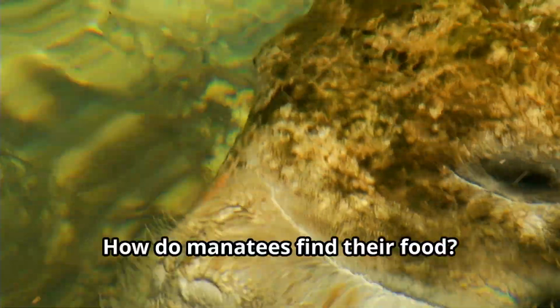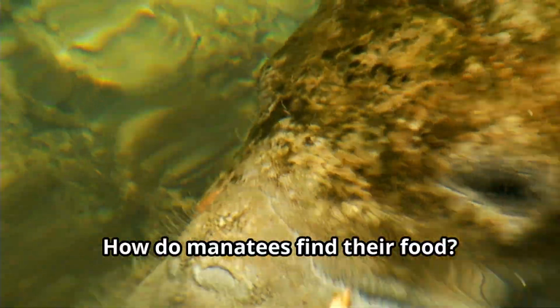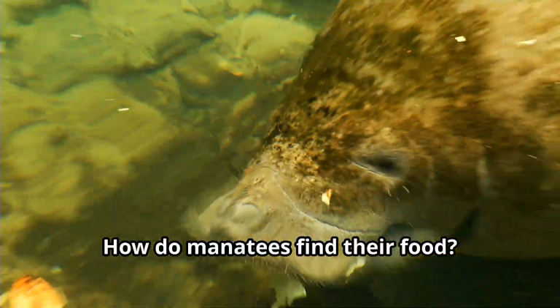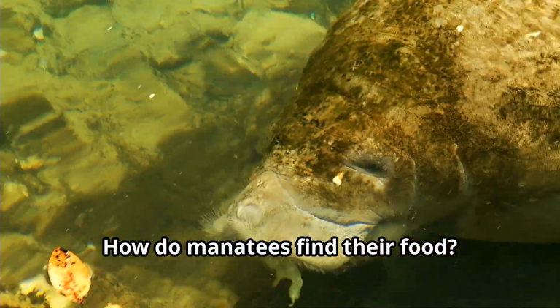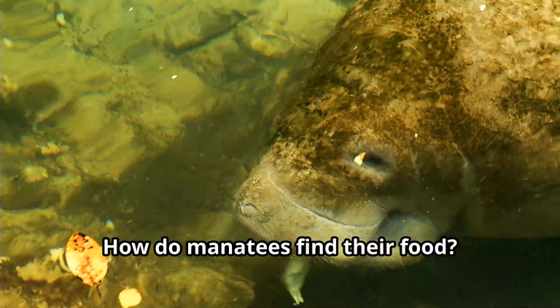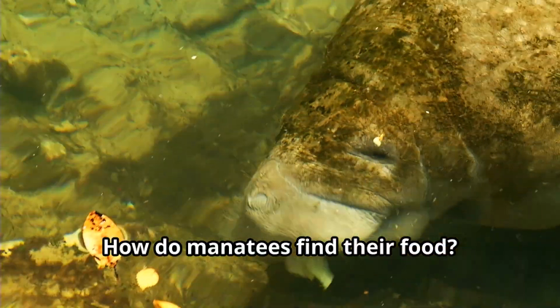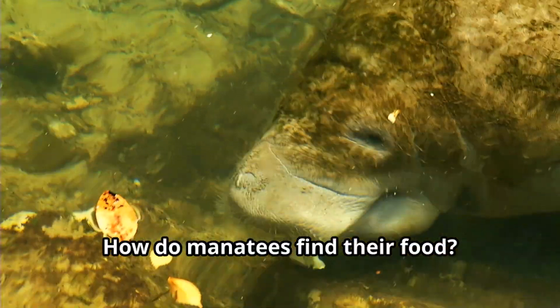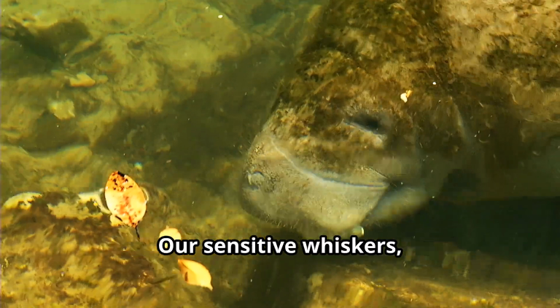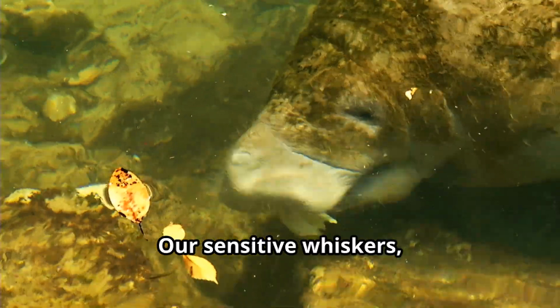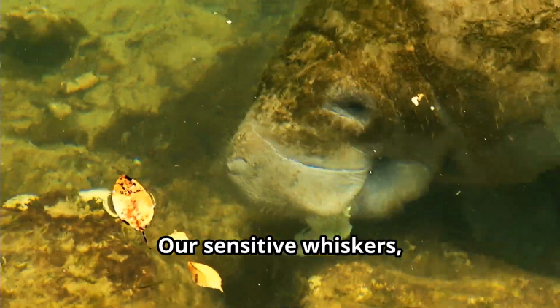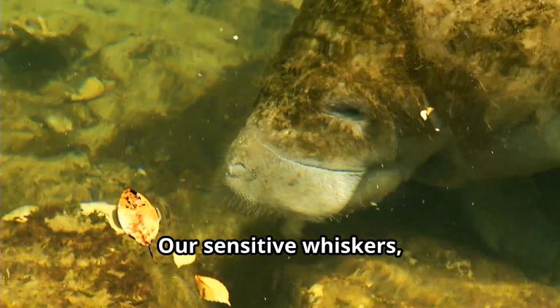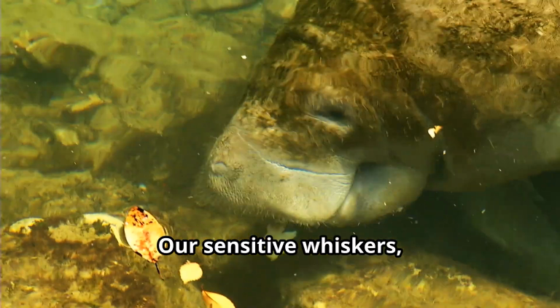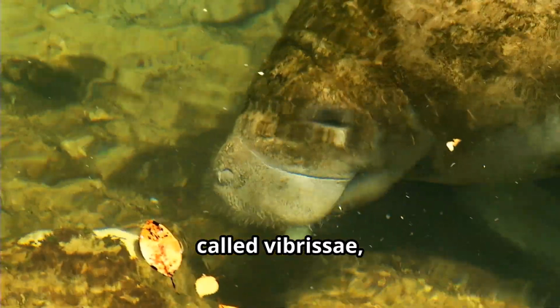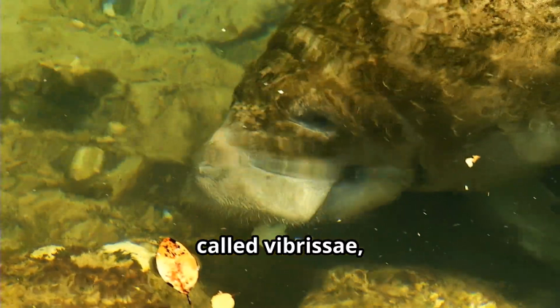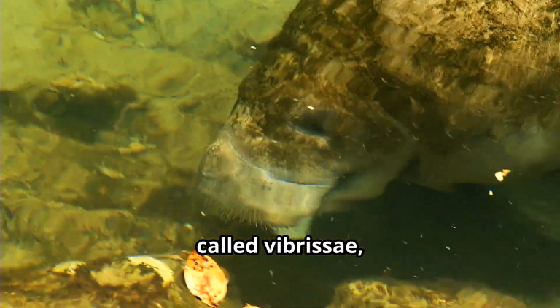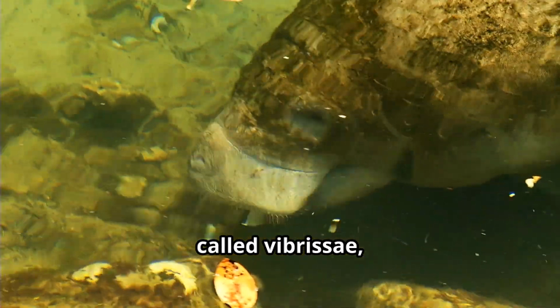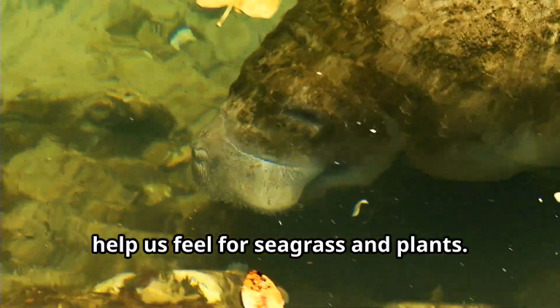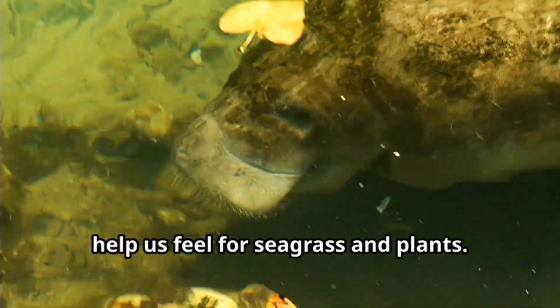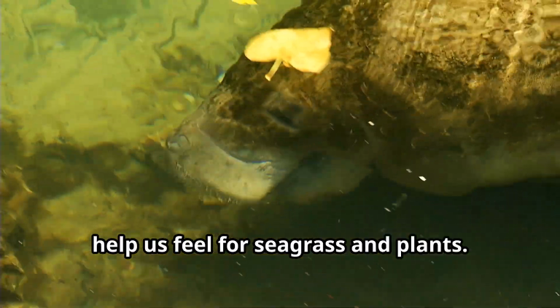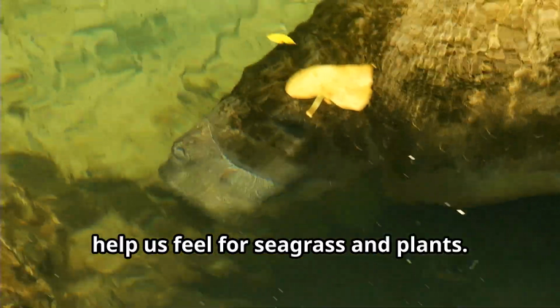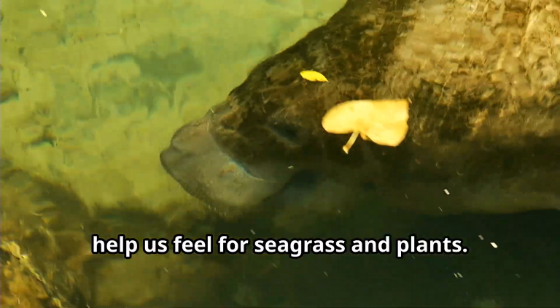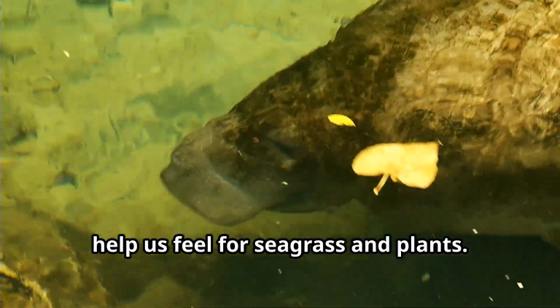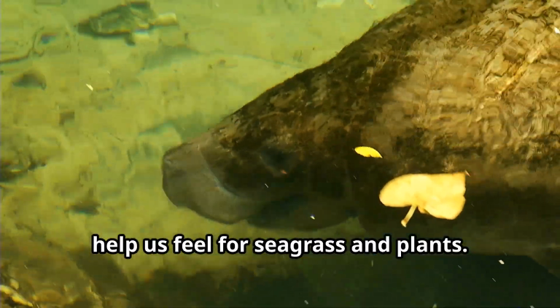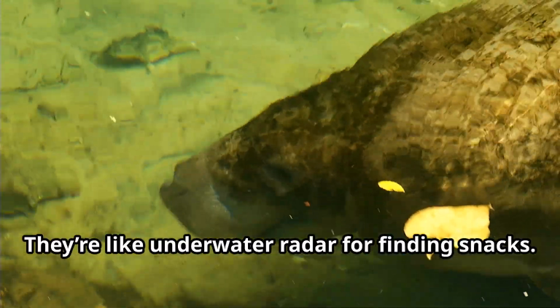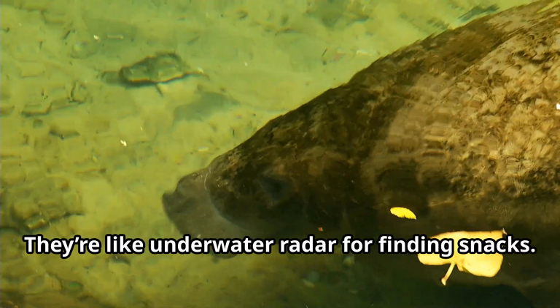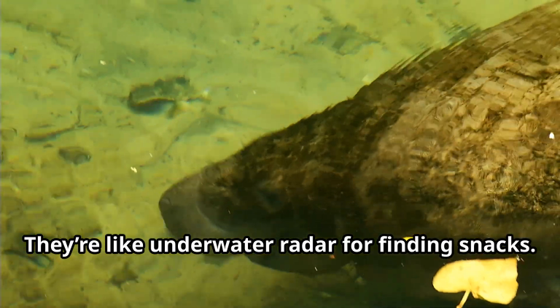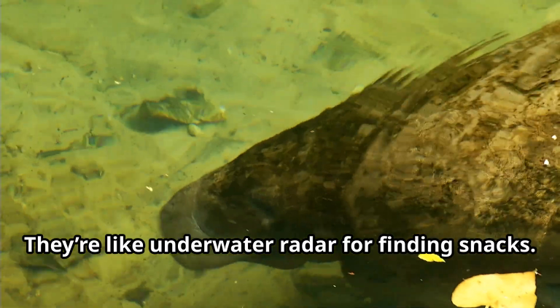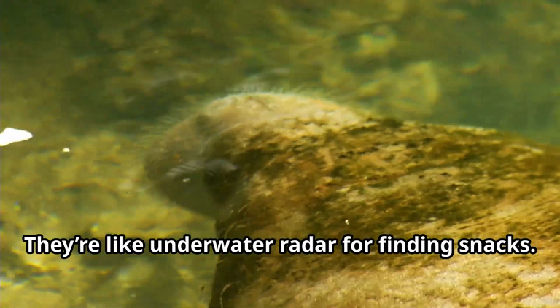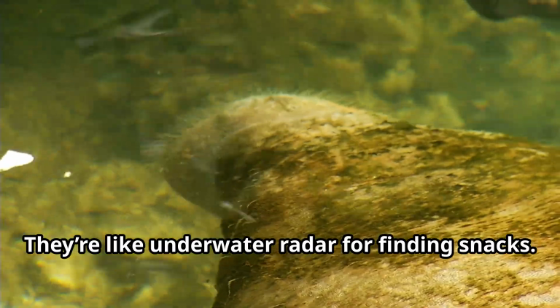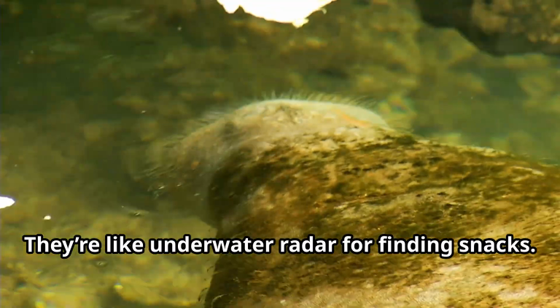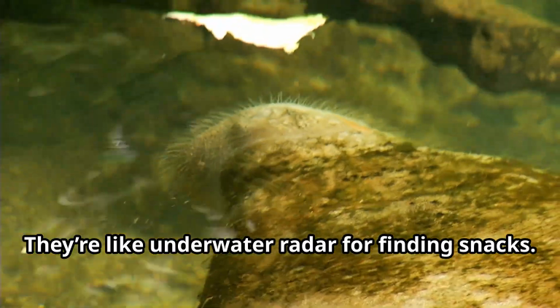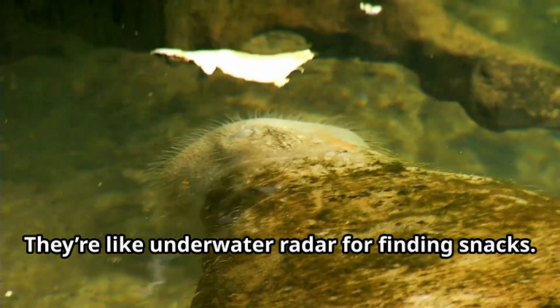How do manatees find their food? Our sensitive whiskers, called vibrissae, help us feel for seagrass and plants. They're like underwater radar for finding snacks.